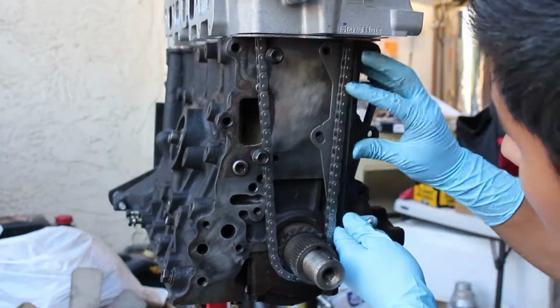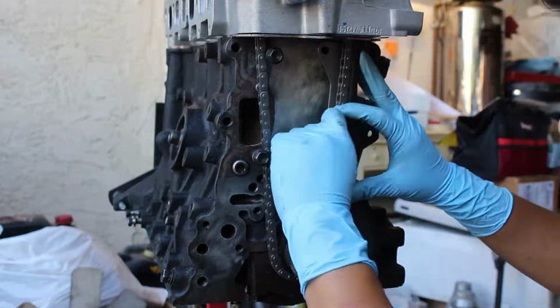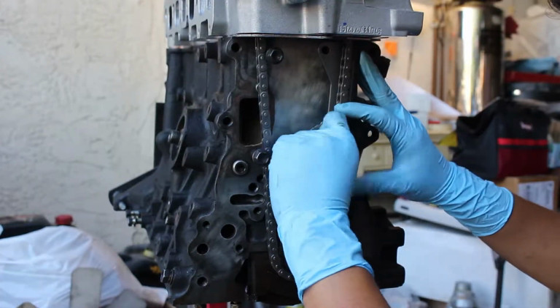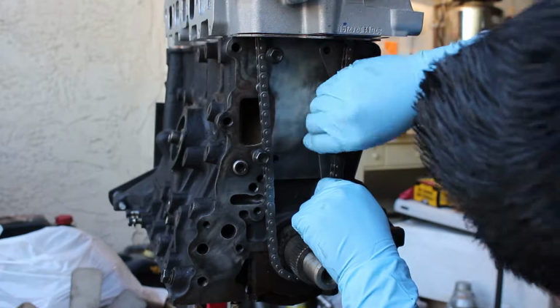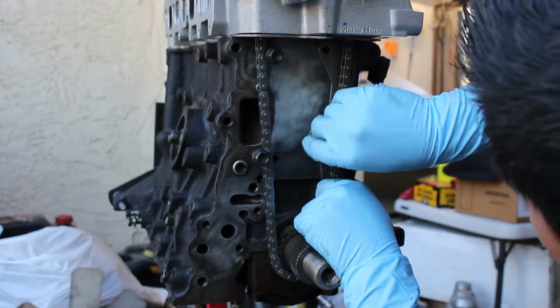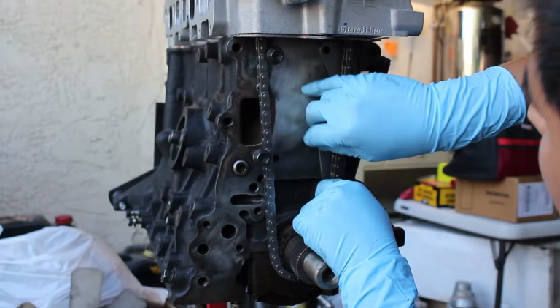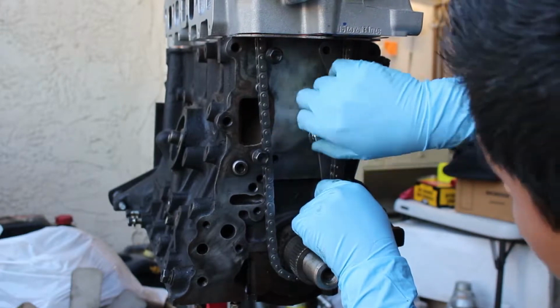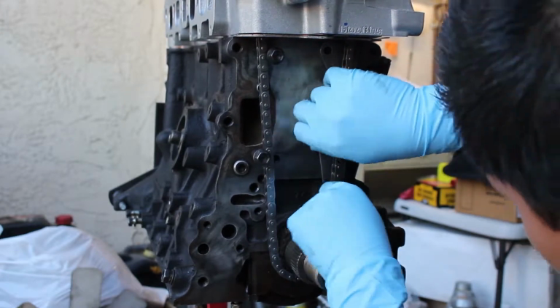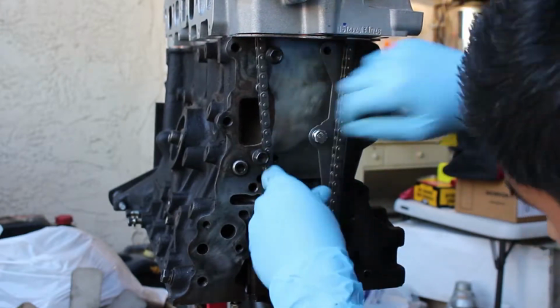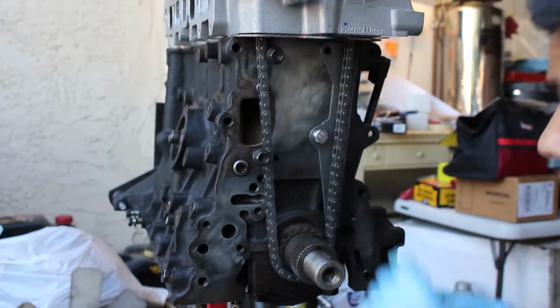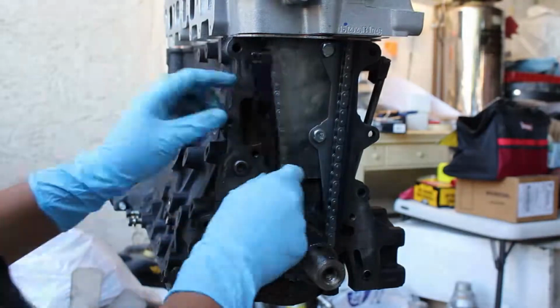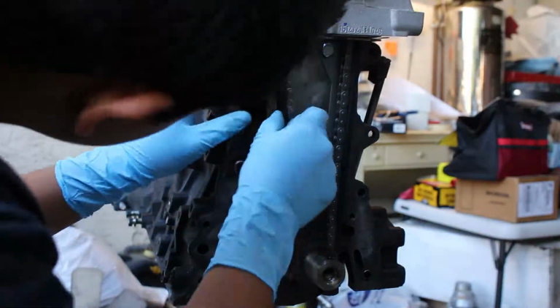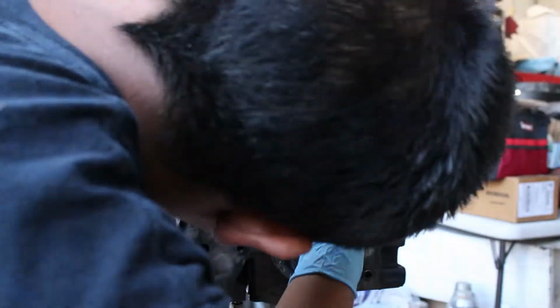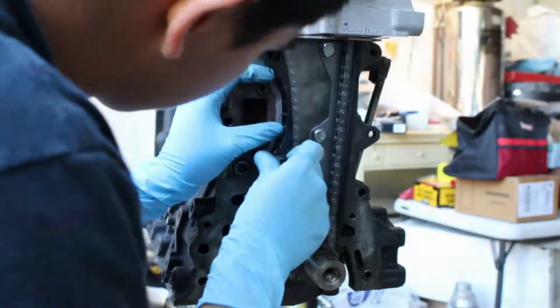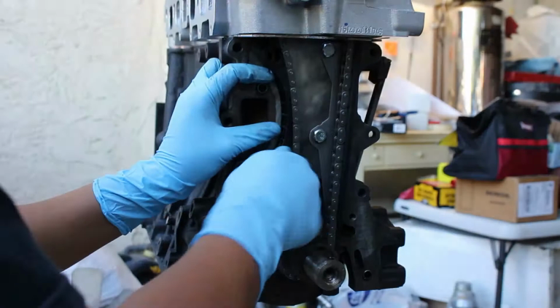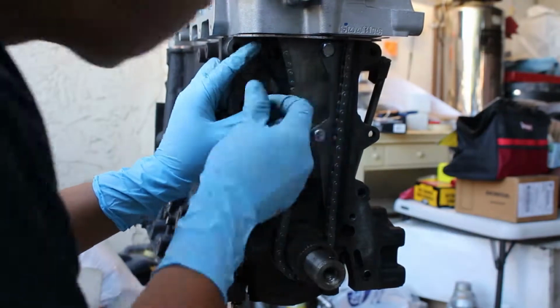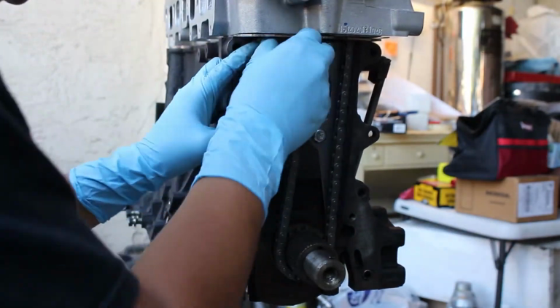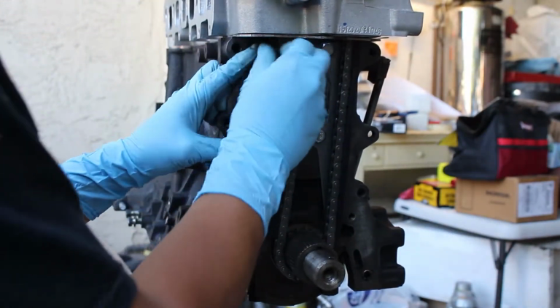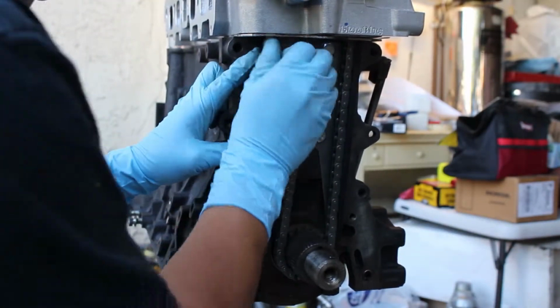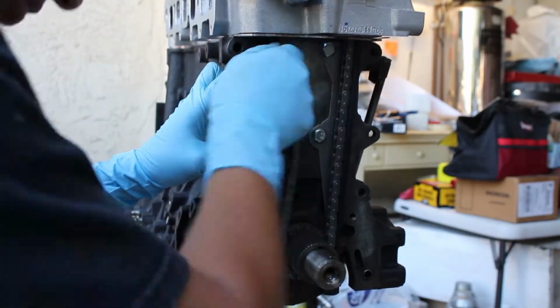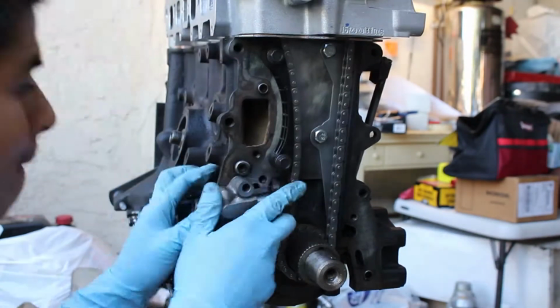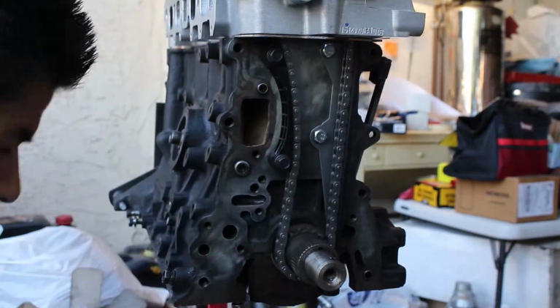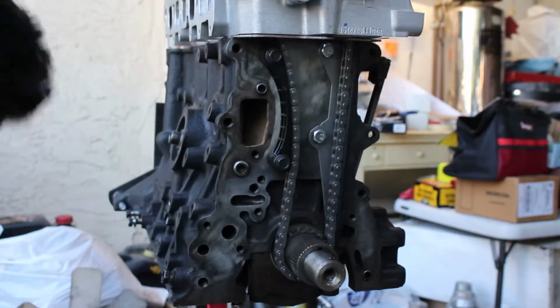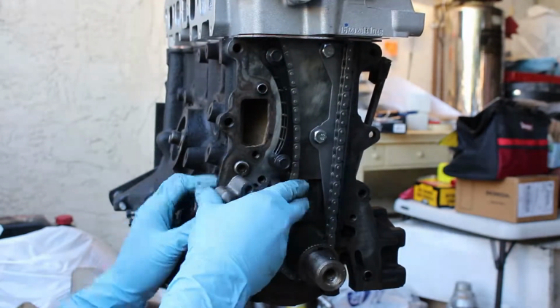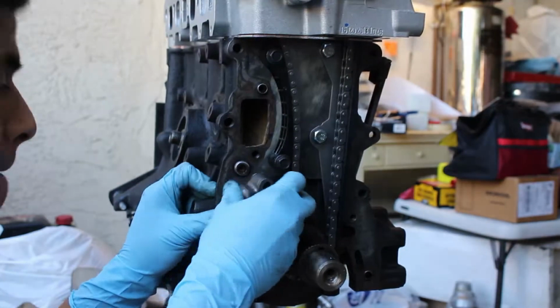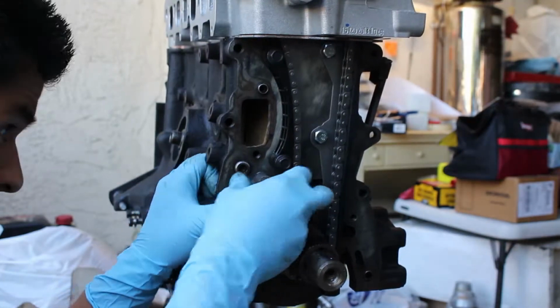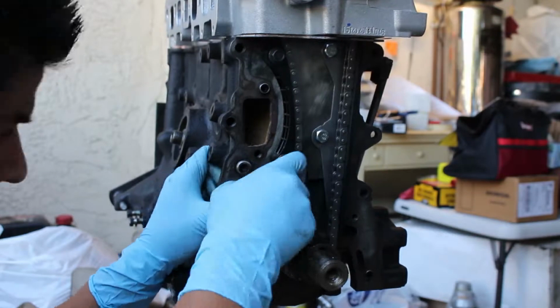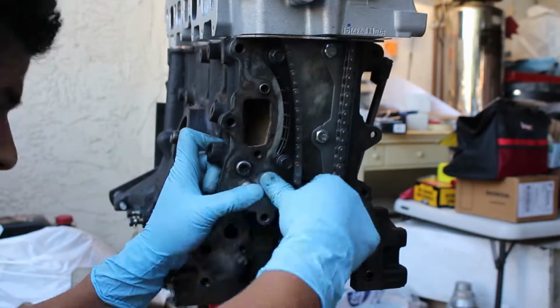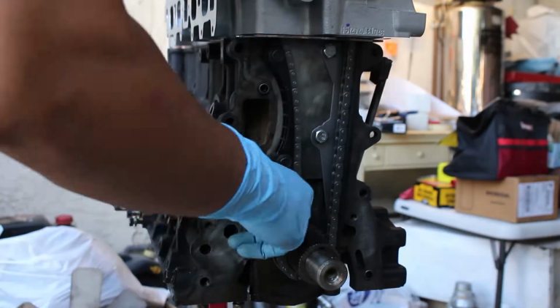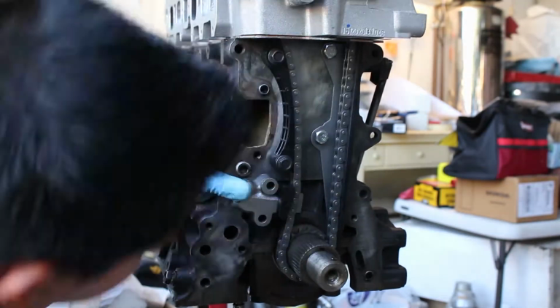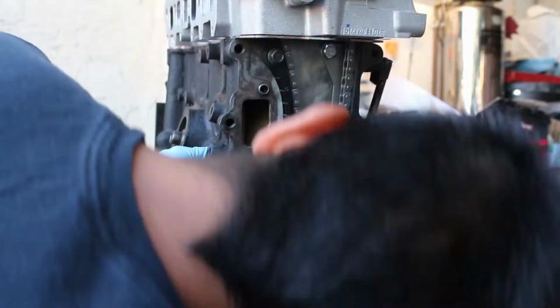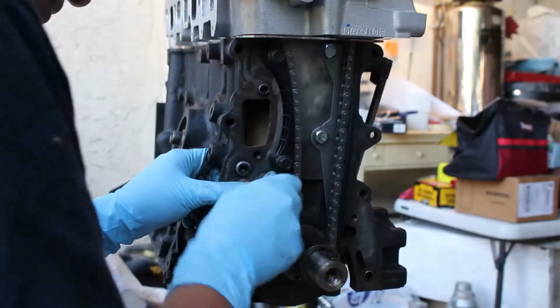Here I'm setting in all the guides — it's fairly simple. If you completely forget, just follow what I'm doing. The tensioner I had to fight a little bit just because it's a tensioner, so I had to fight the spring to actually set it in, but it was actually fairly simple.